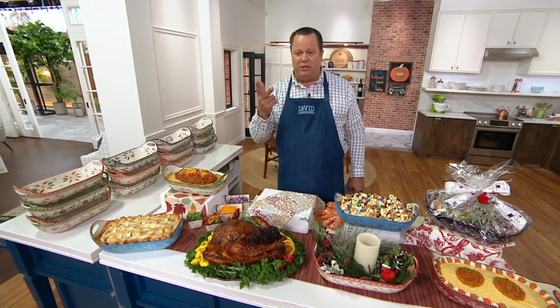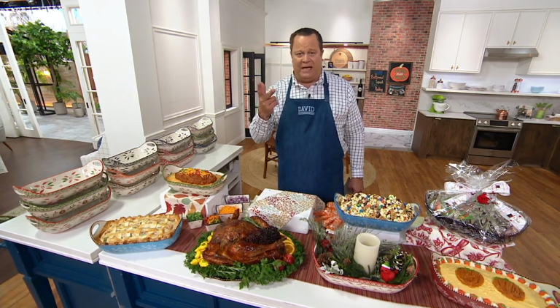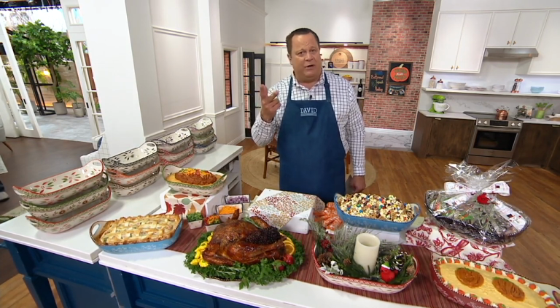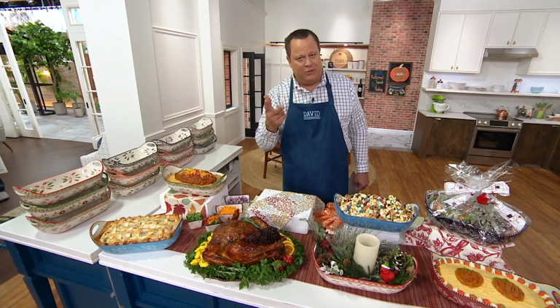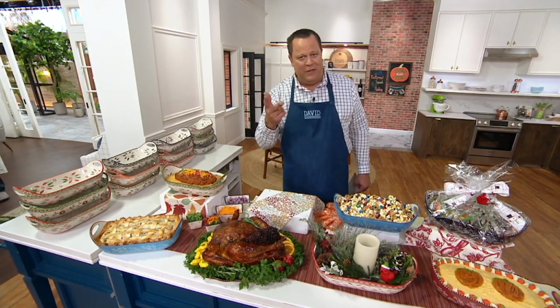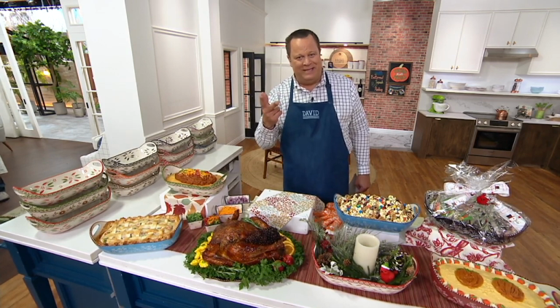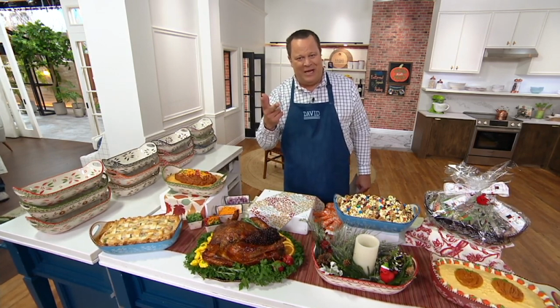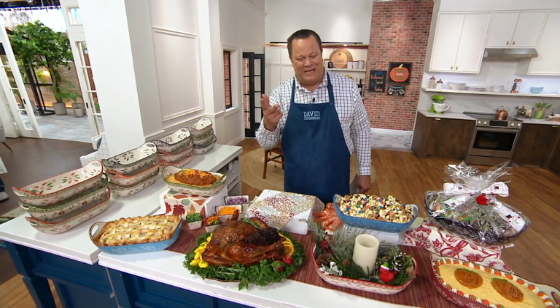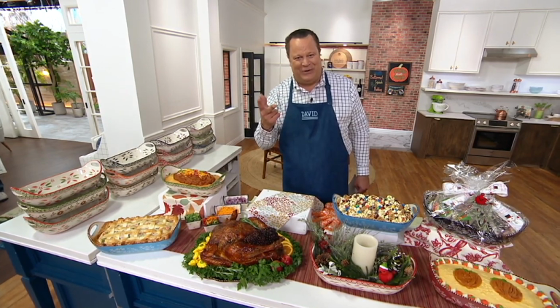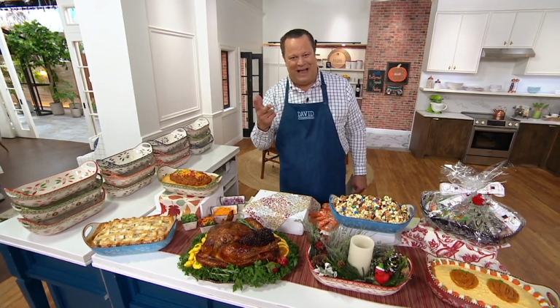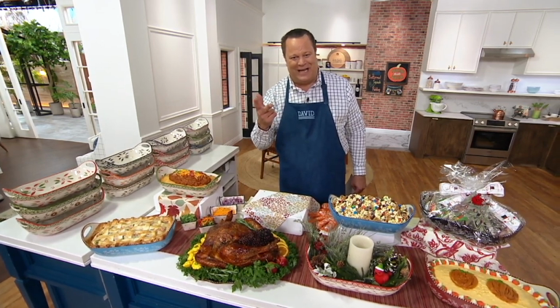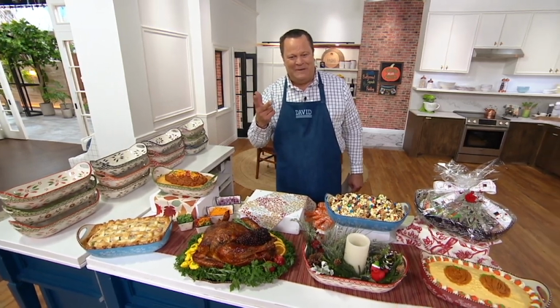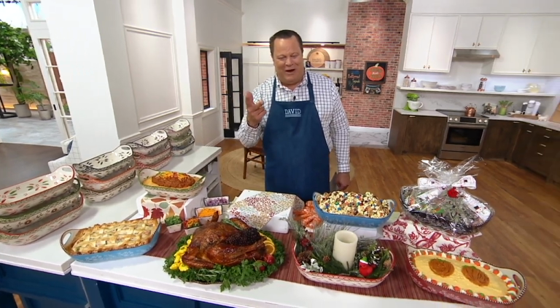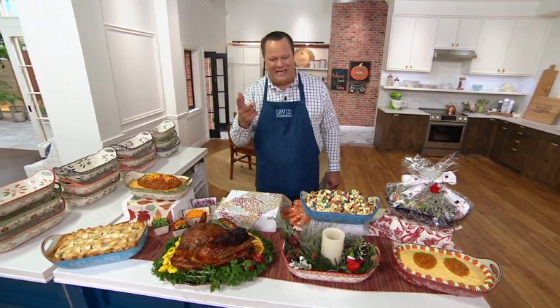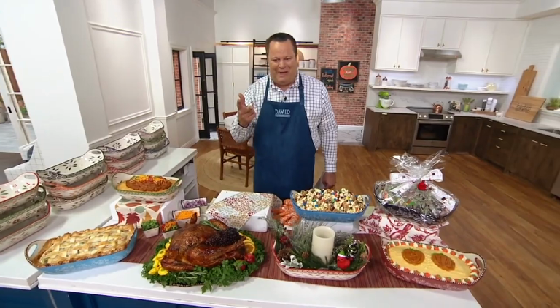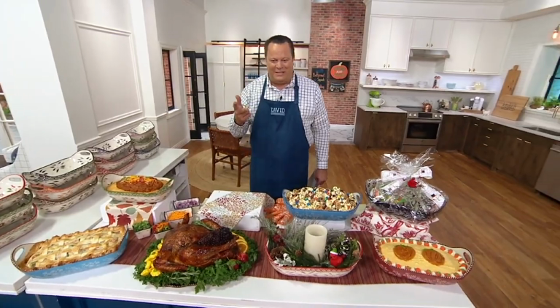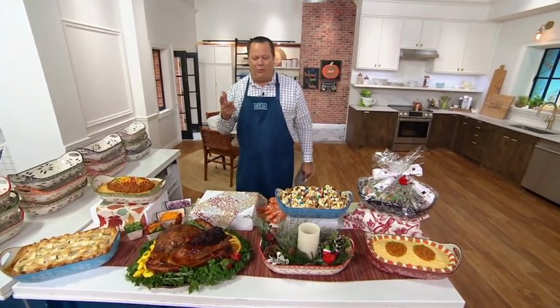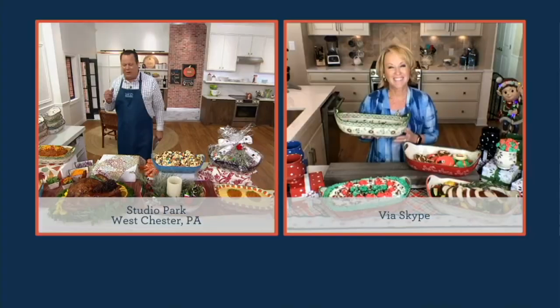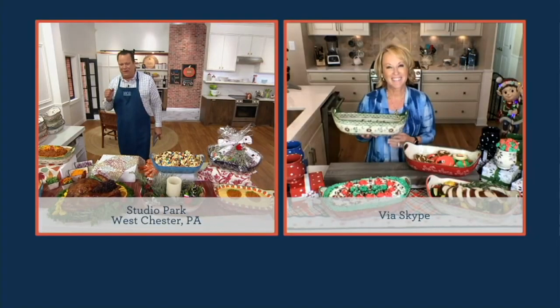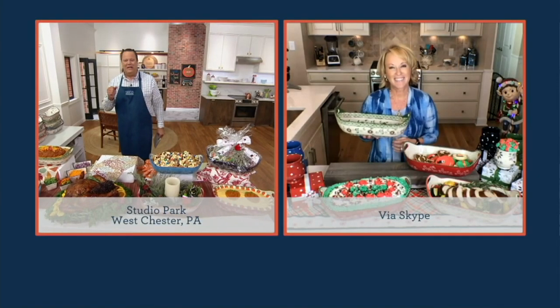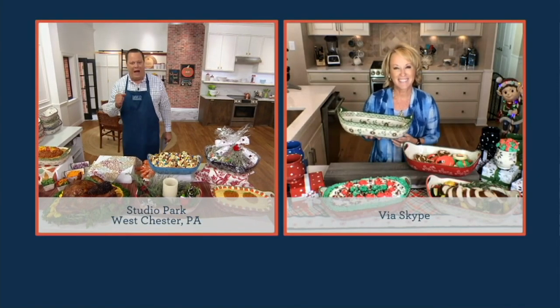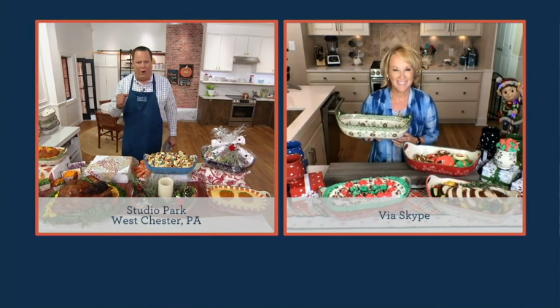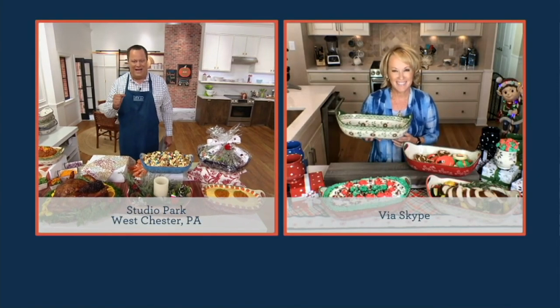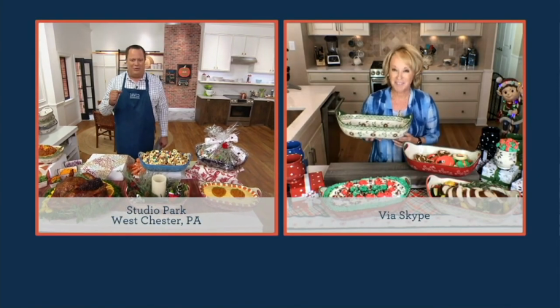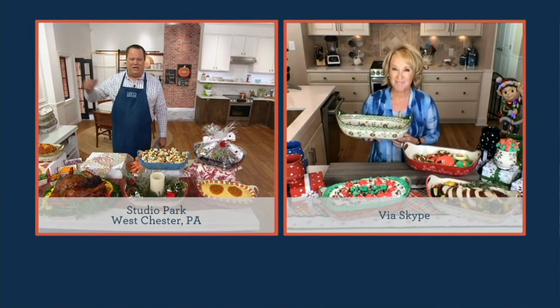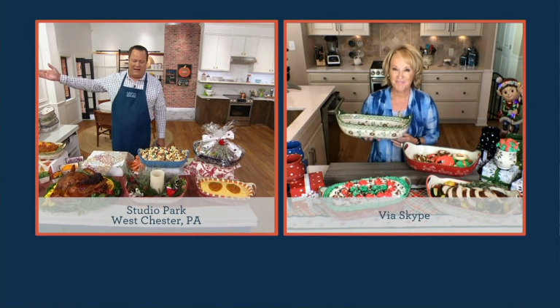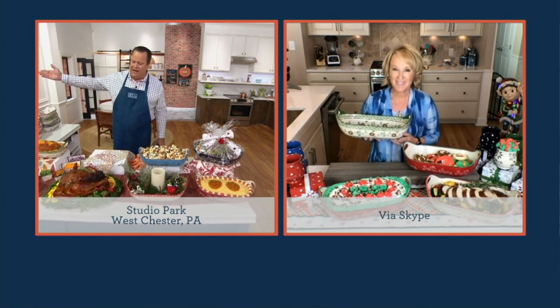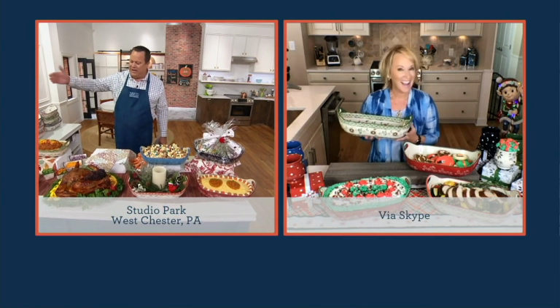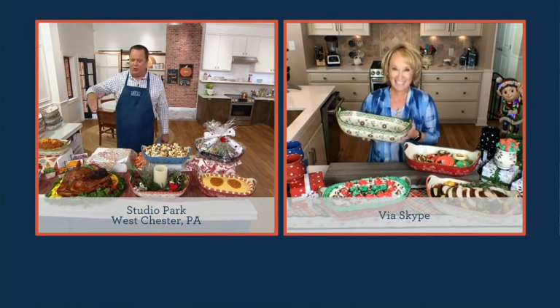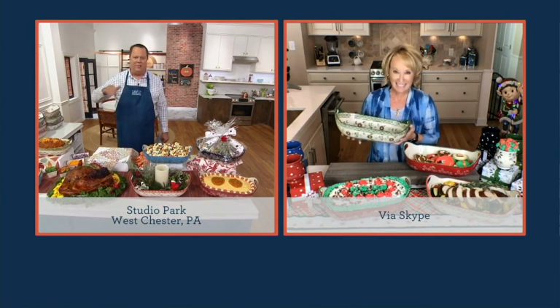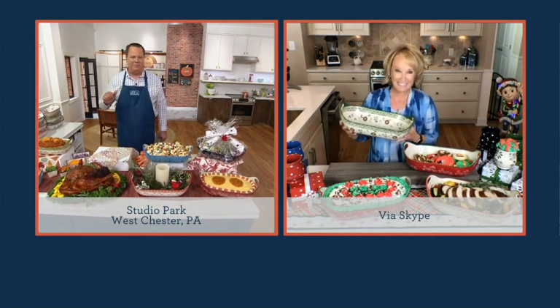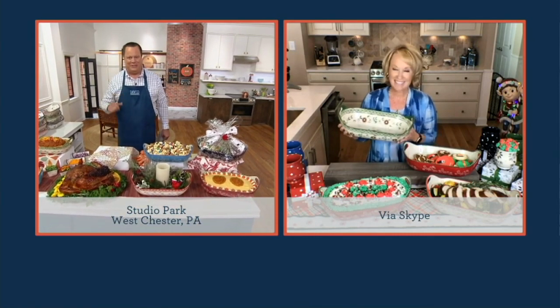And most importantly, I have Terra Tesher, the President and CEO of Temptations, joining us live via Skype. Great to have you back — this is already very popular. What an exciting afternoon with Tina's book selling out, and now we're right into an Item of the Month from Temptations.